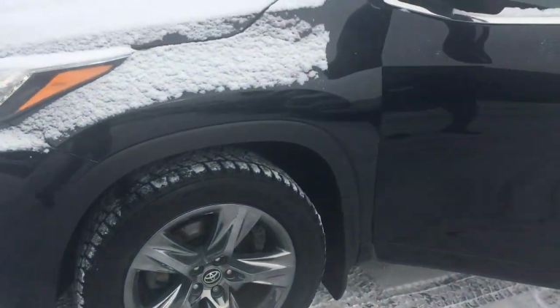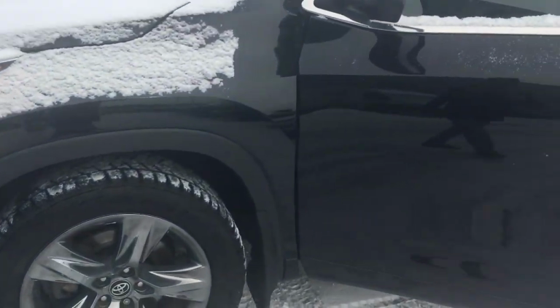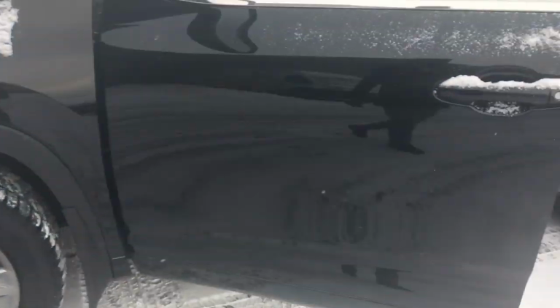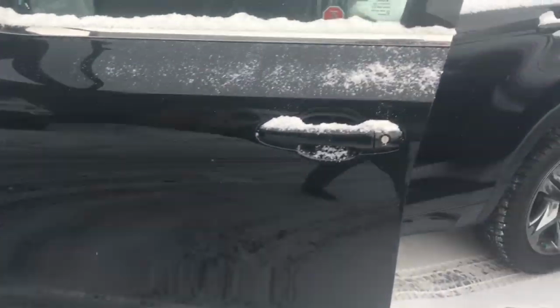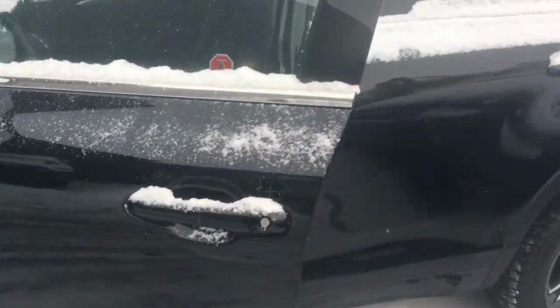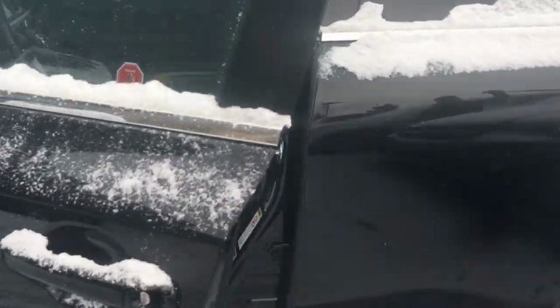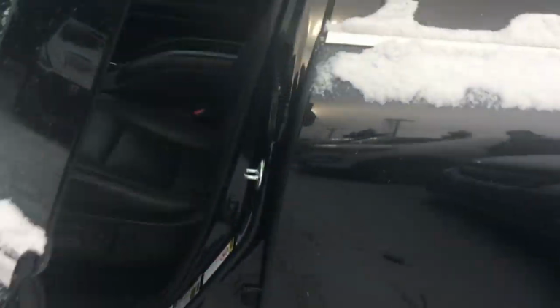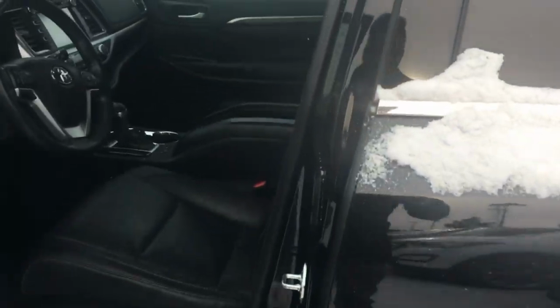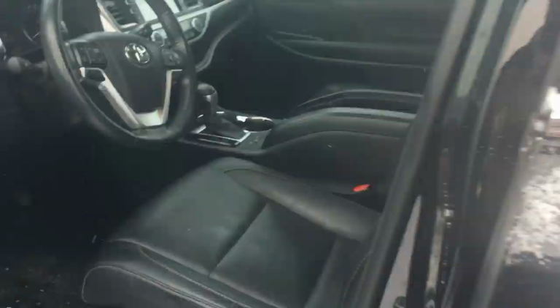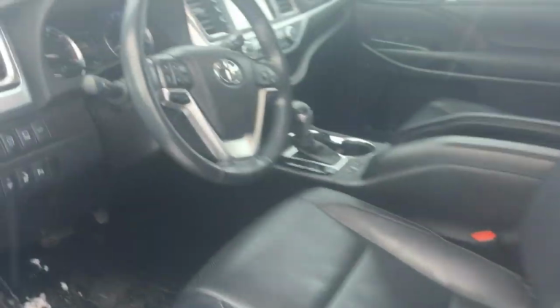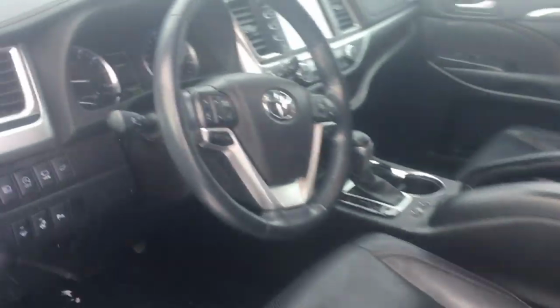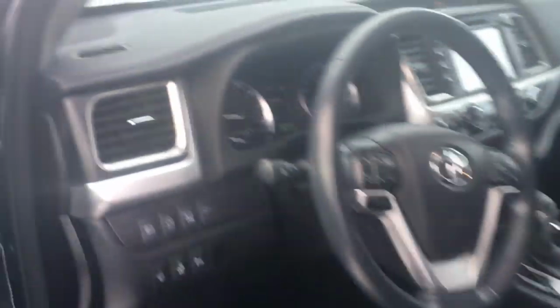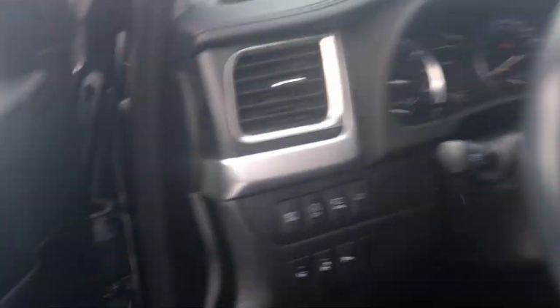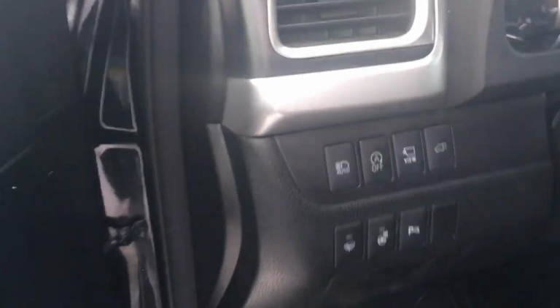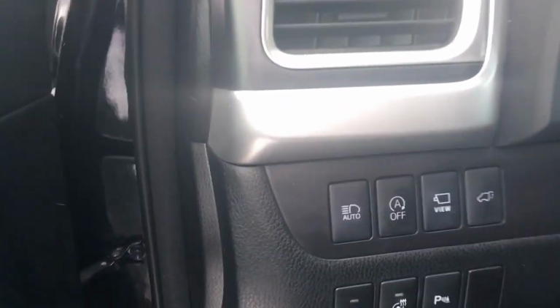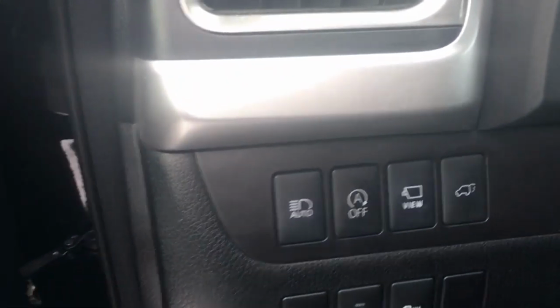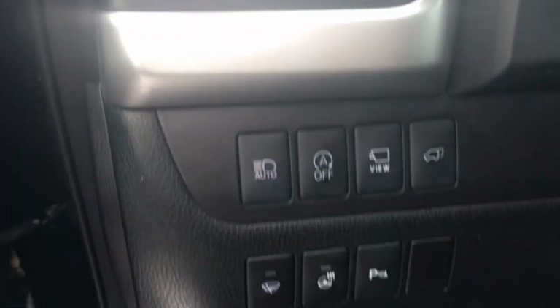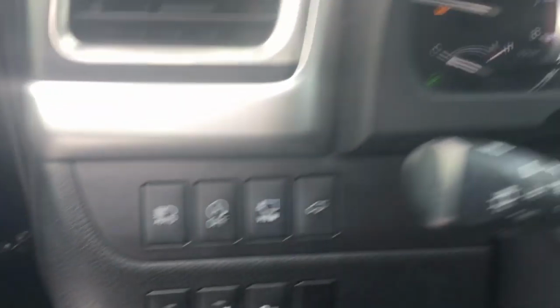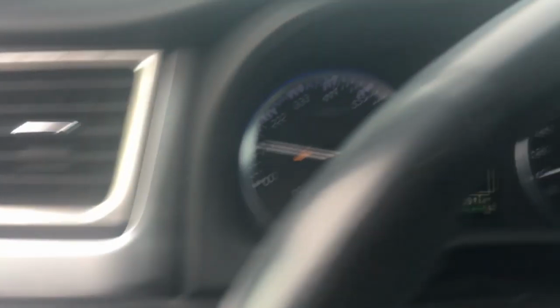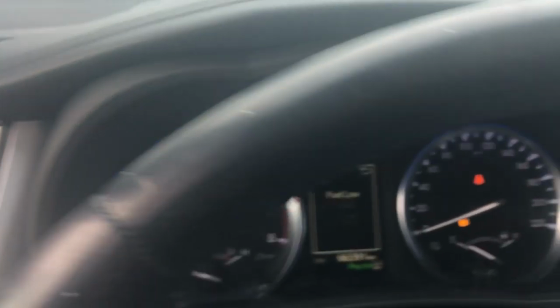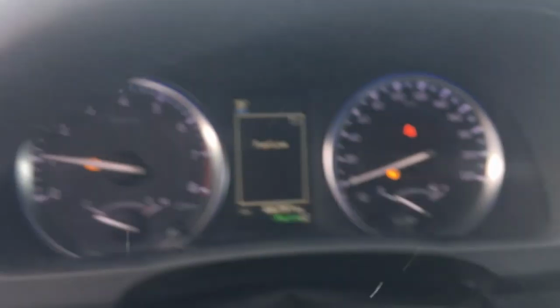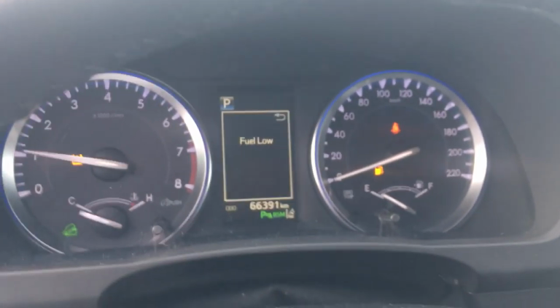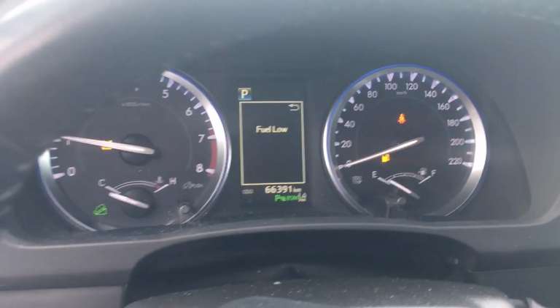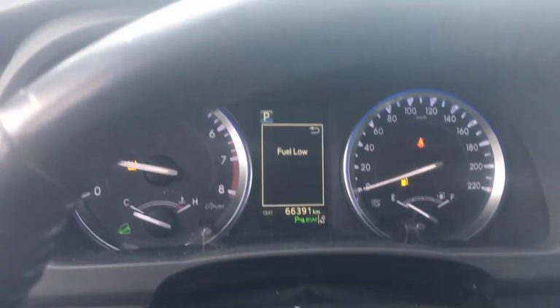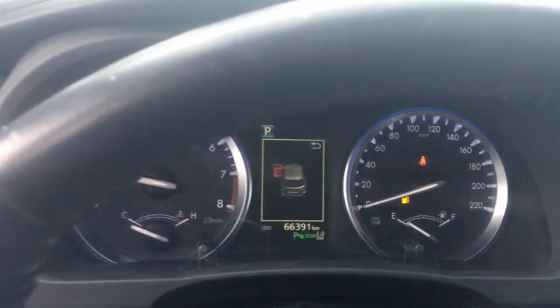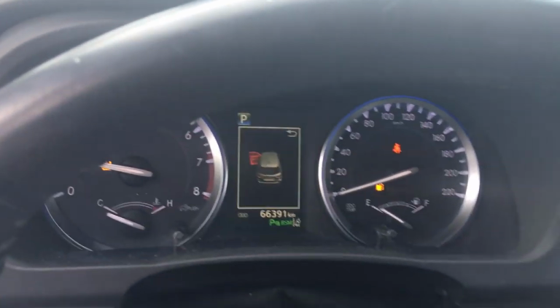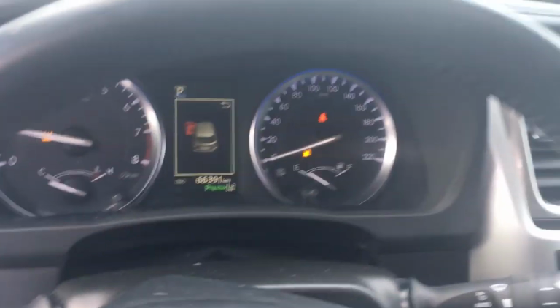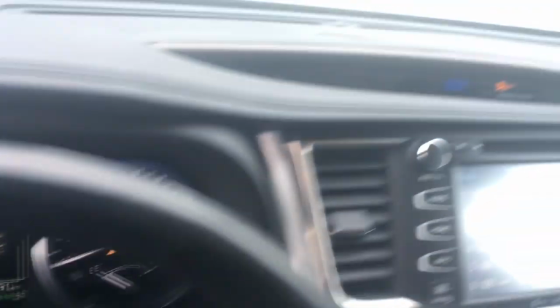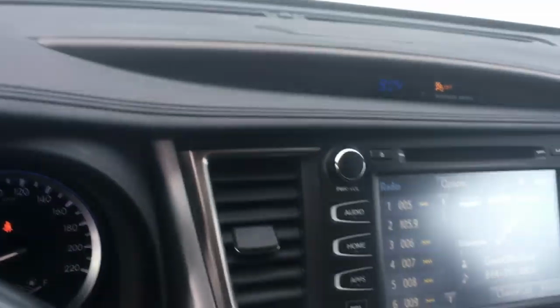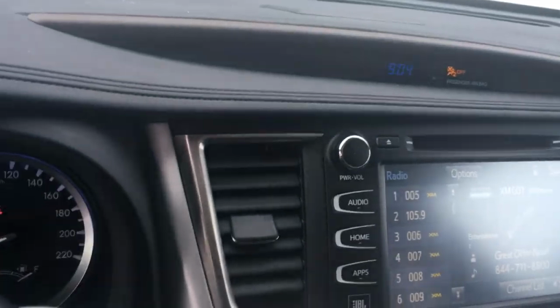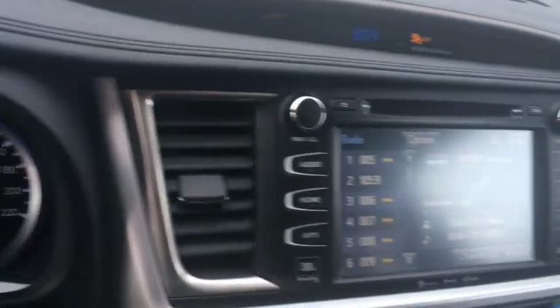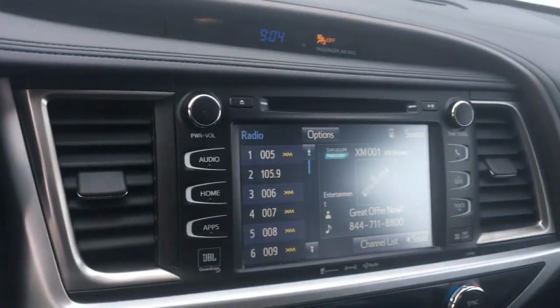It has Blizzak winter tires on it. Inside the vehicle you get full leather, proximity sensors, 360 view camera. Only 66,000 kilometers, so you get all the remainder of the warranty, as well as a navigation screen.